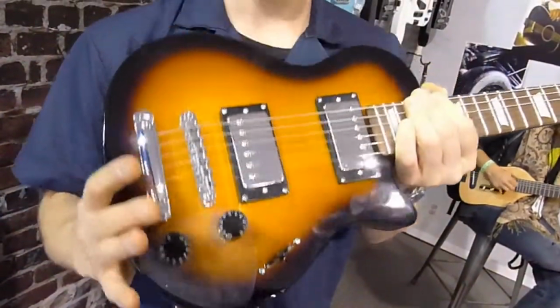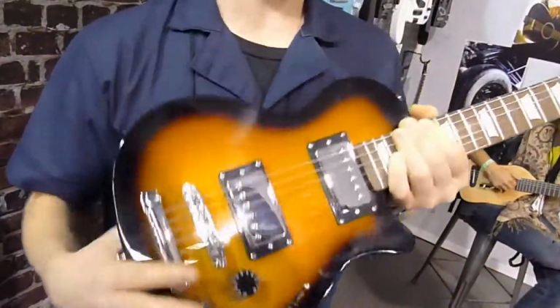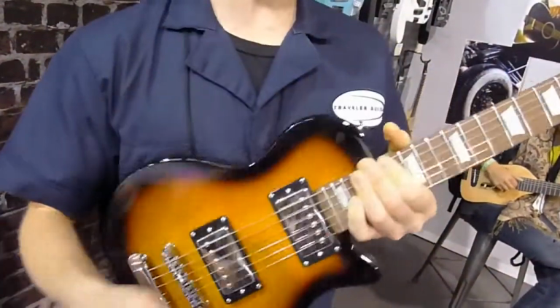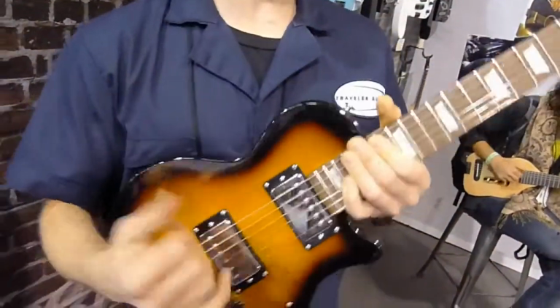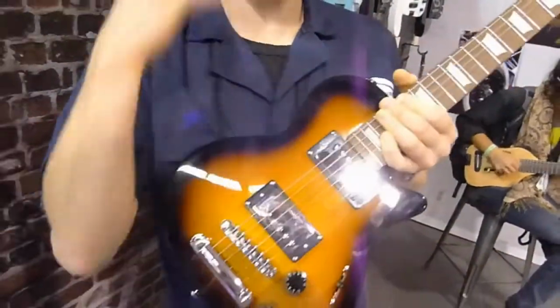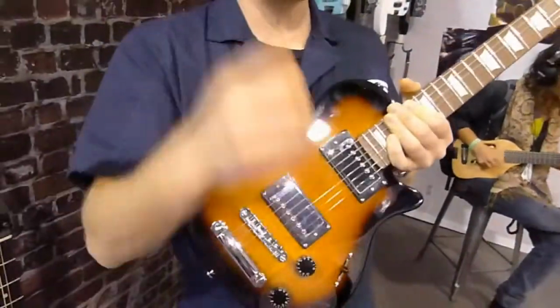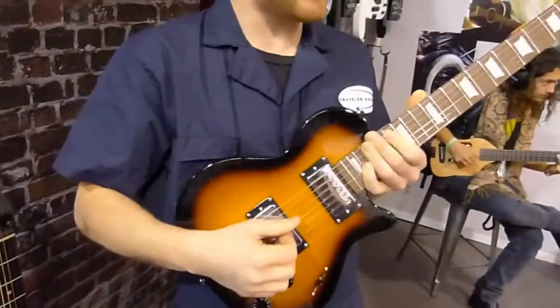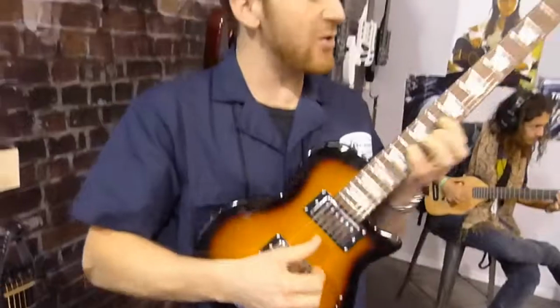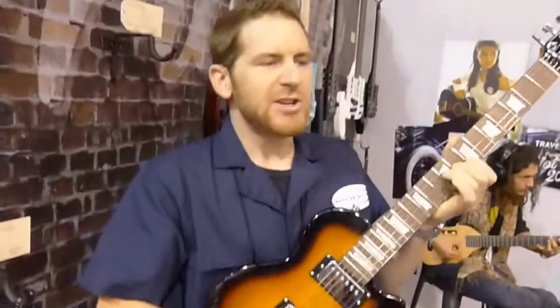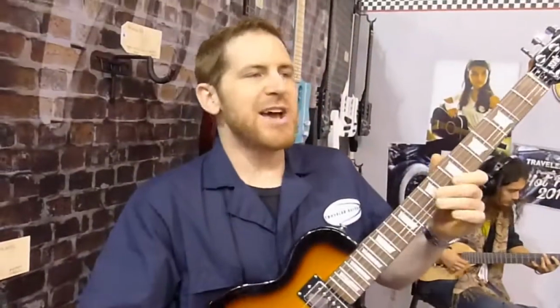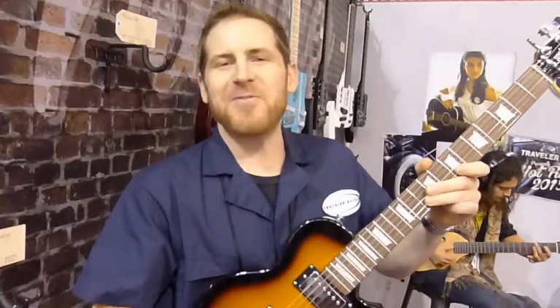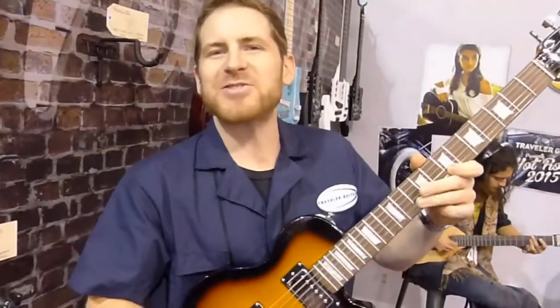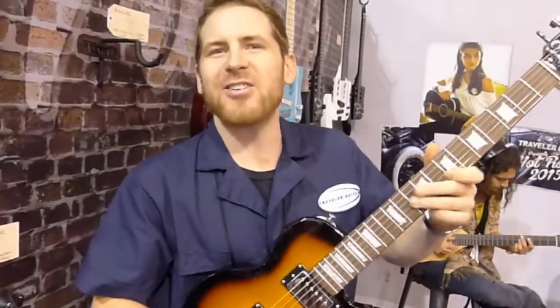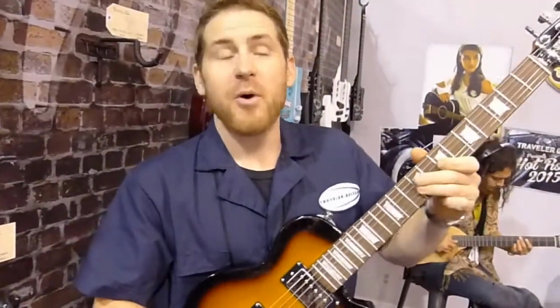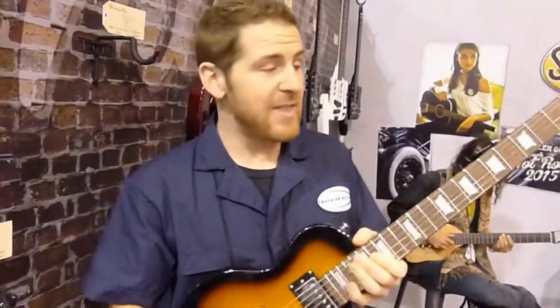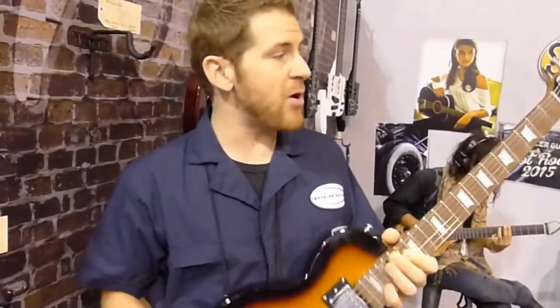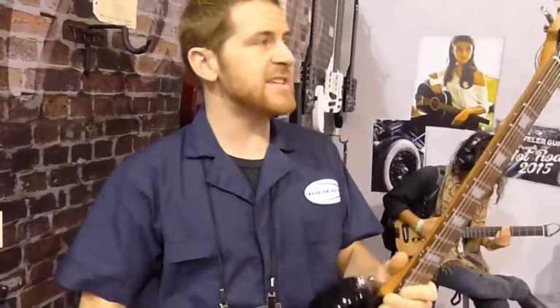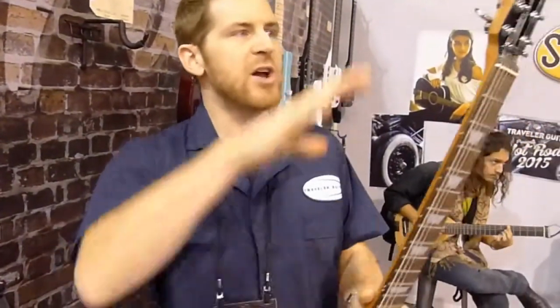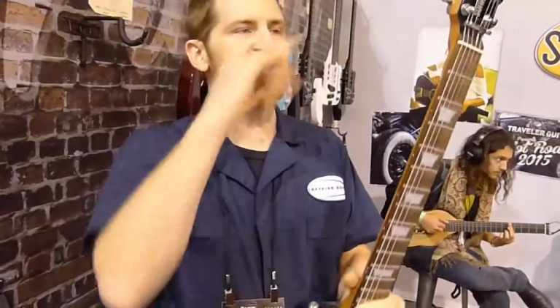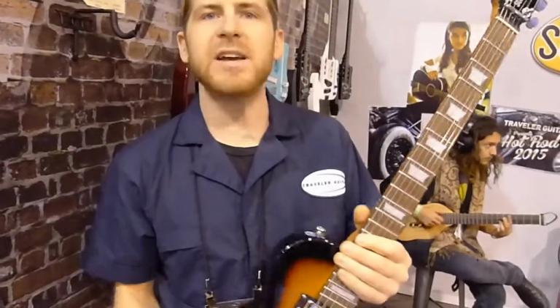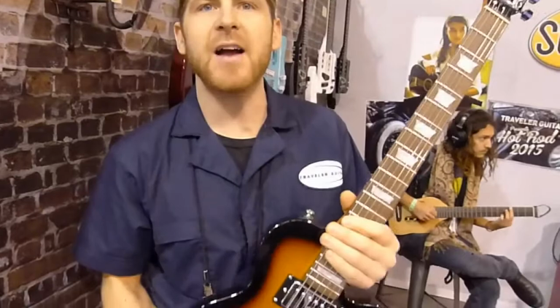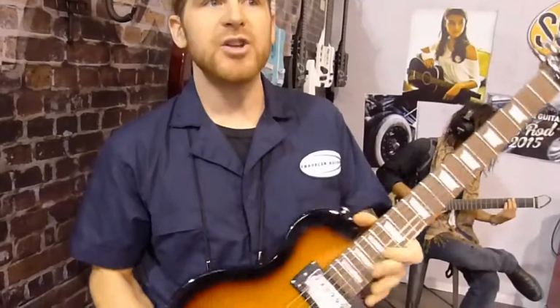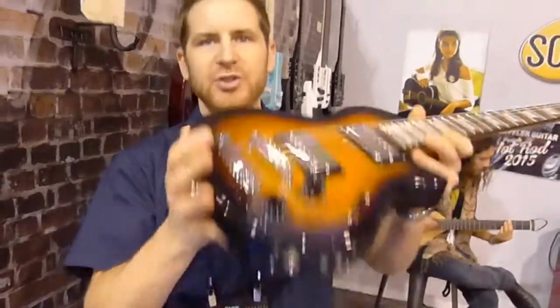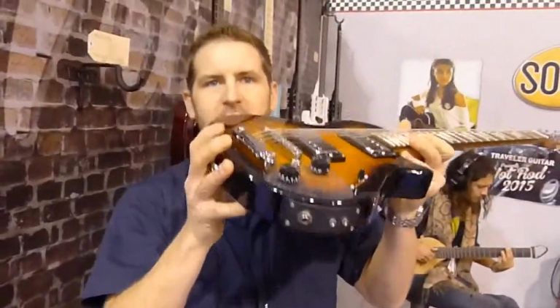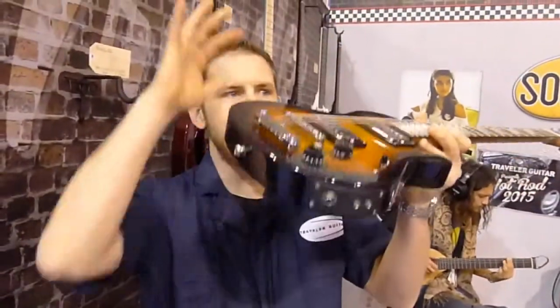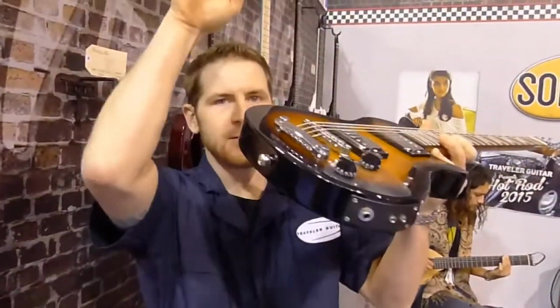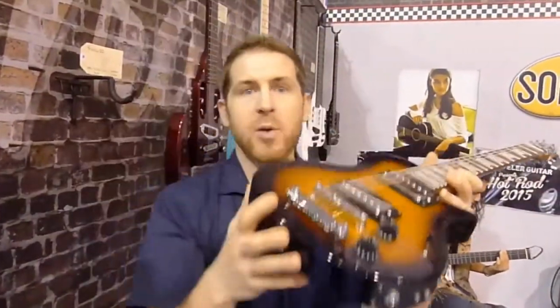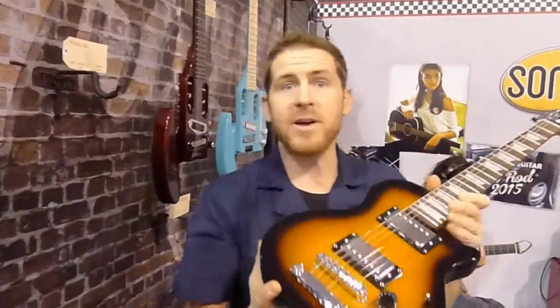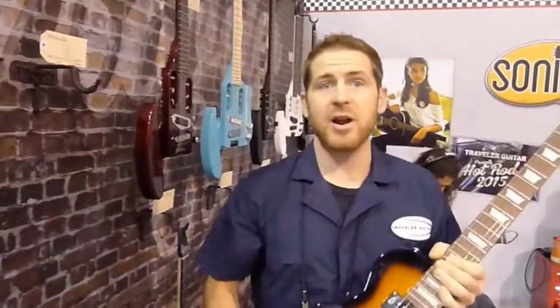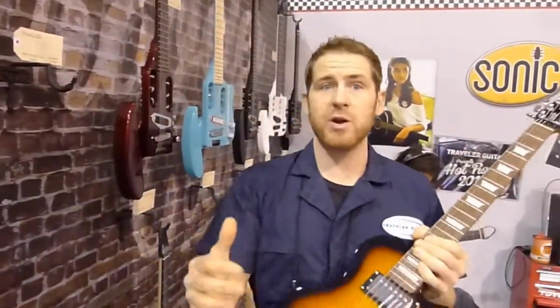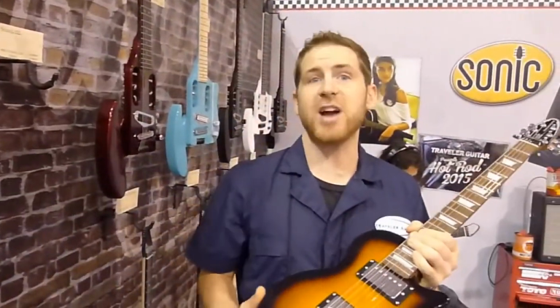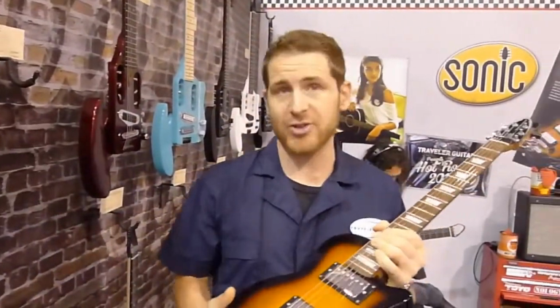So literally you could be on the couch jamming in your headphones, jamming to your favorite song. And the best part is each one comes with its own gig bag — you can fit it in the overhead compartment so you don't have to worry about checking your guitar.